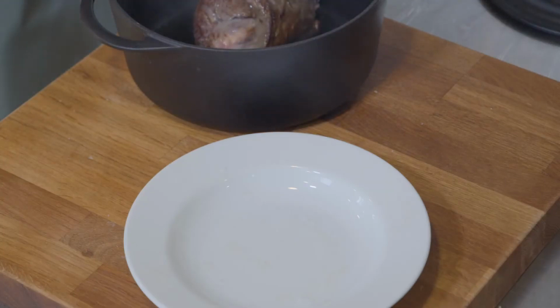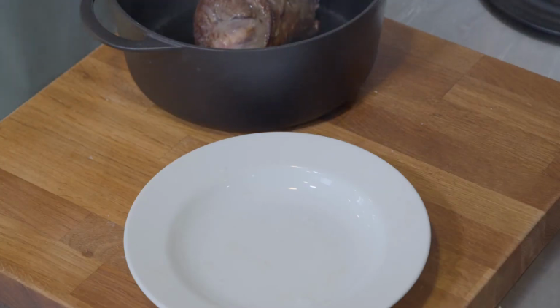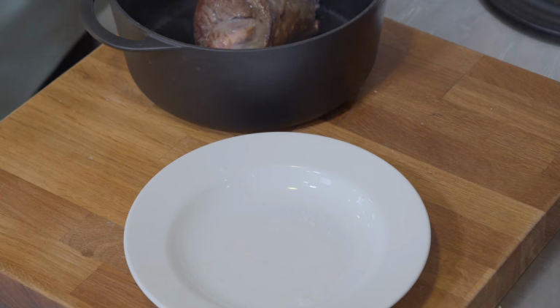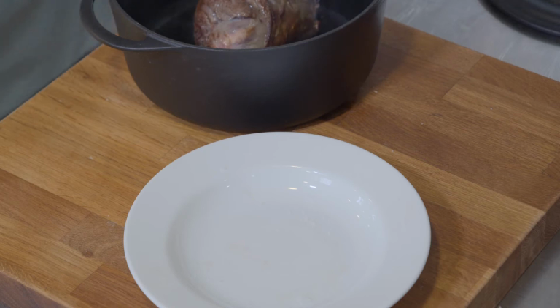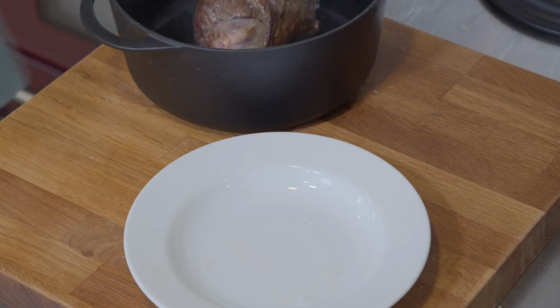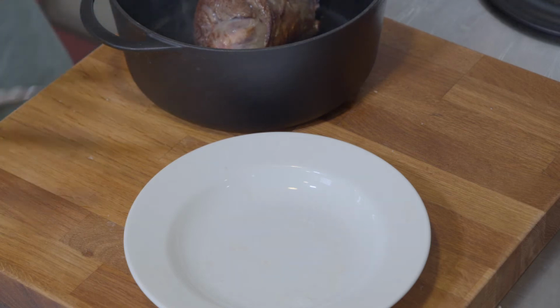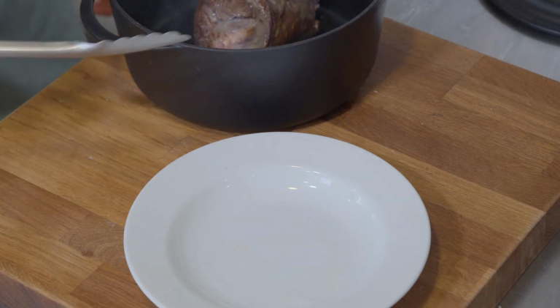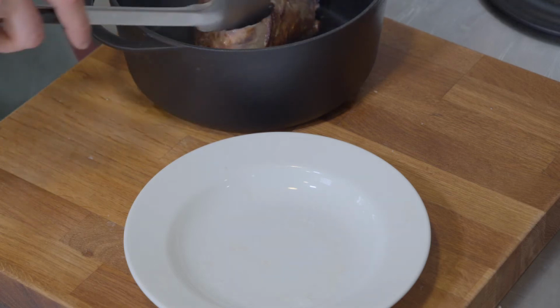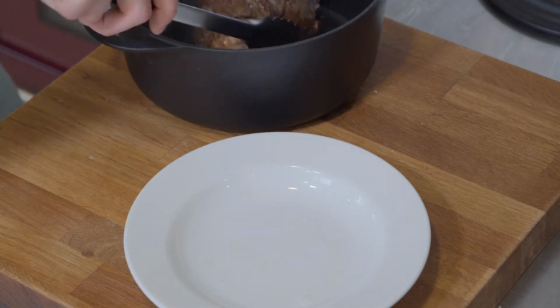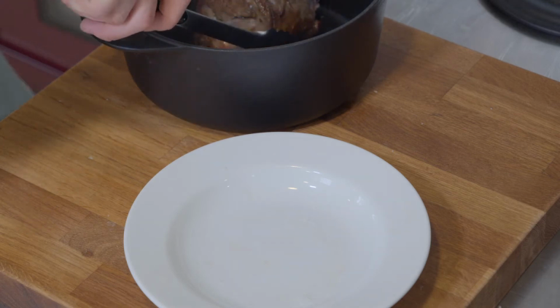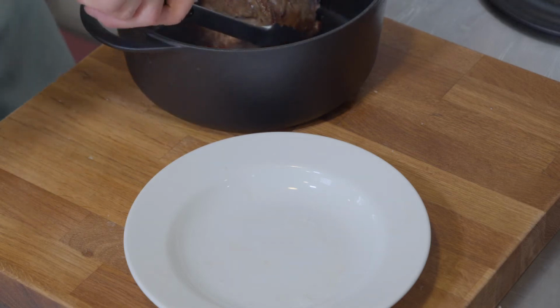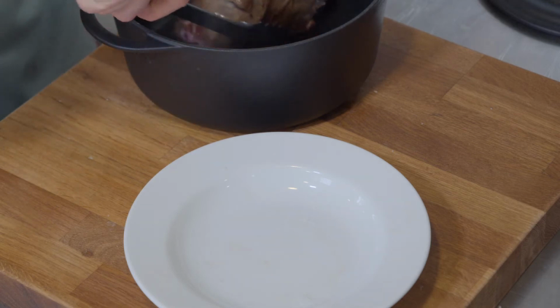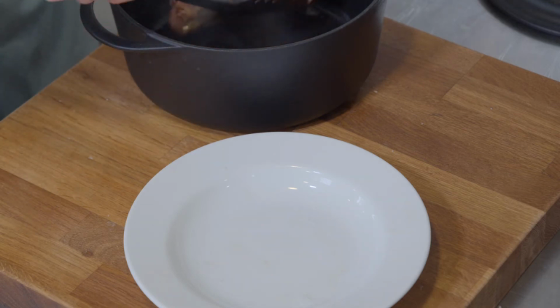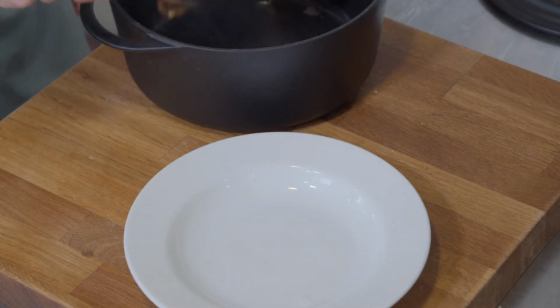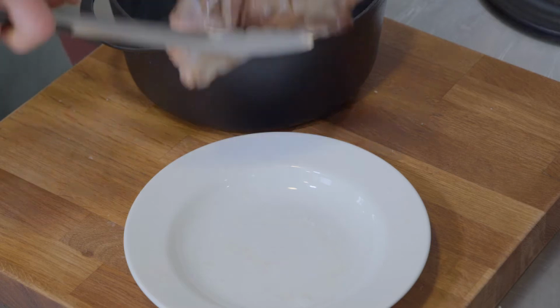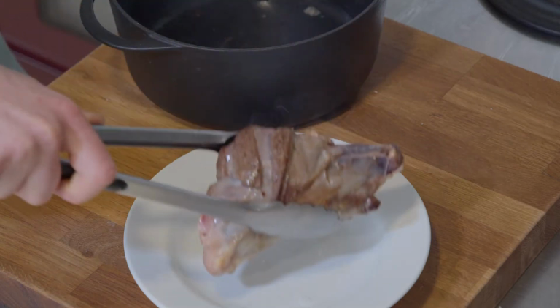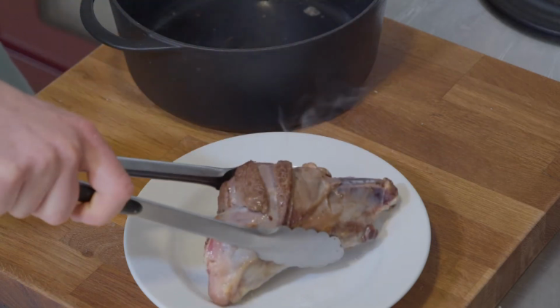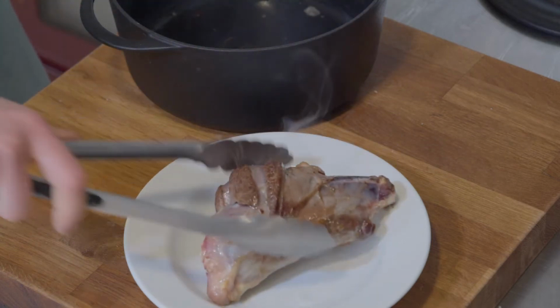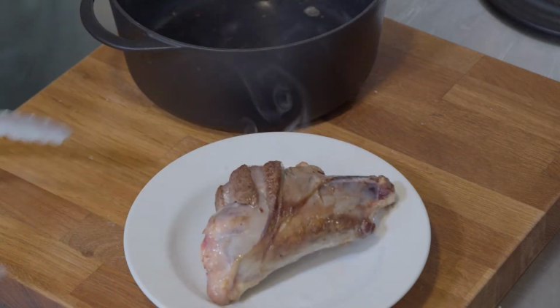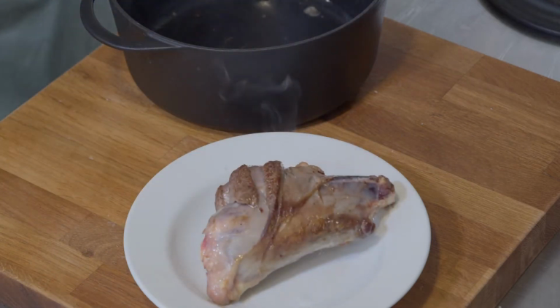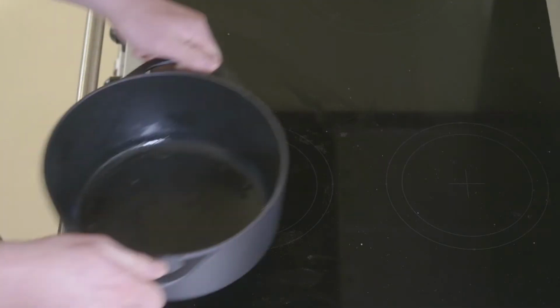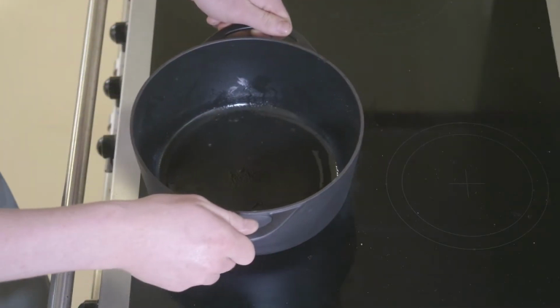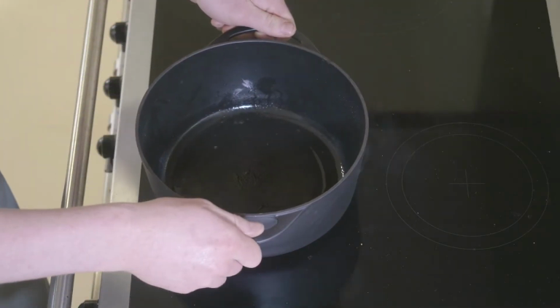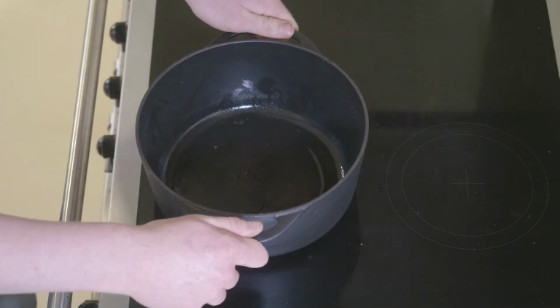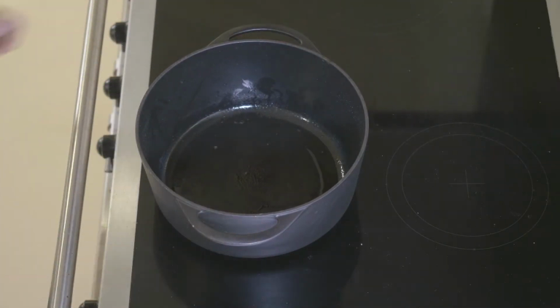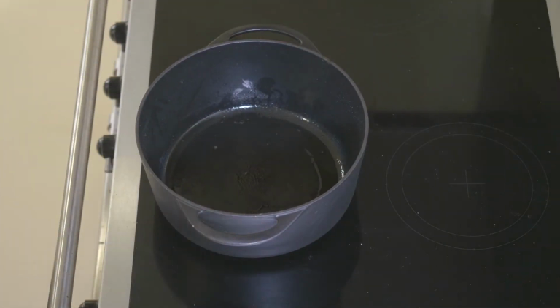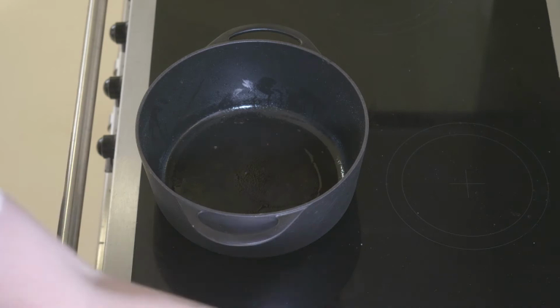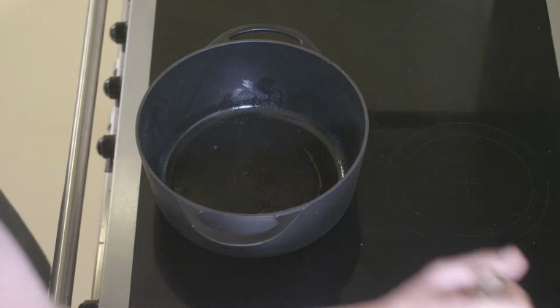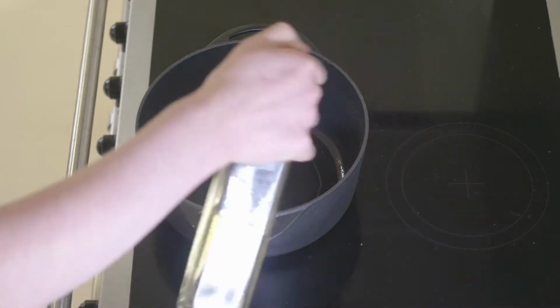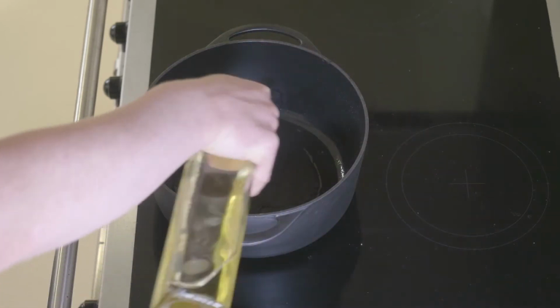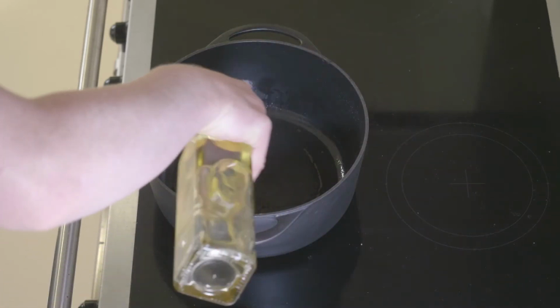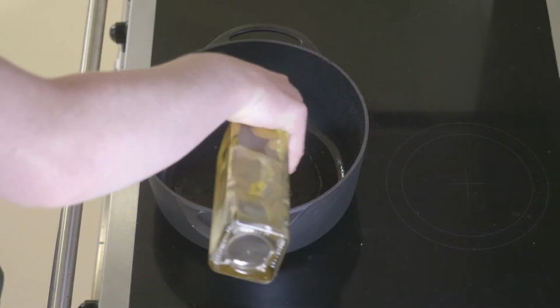Once the venison shank has got colour on all the sides — it should take a few minutes — we're just going to set it to one side to rest. You can then return the same pan back onto the heat and top it up with a little bit of oil if you need to.